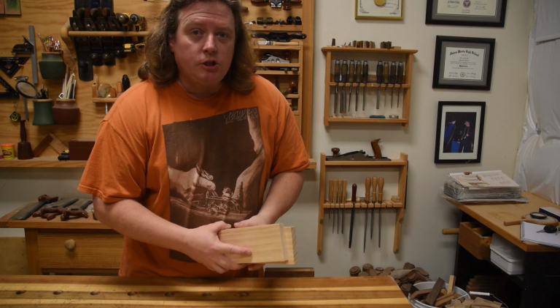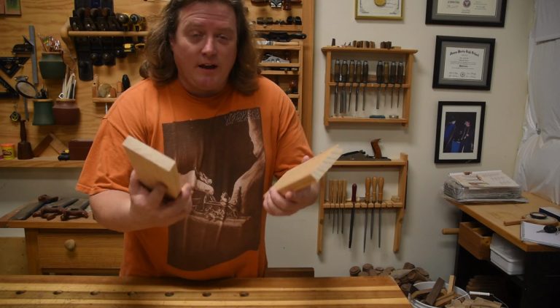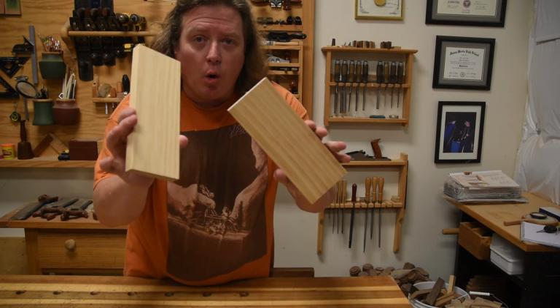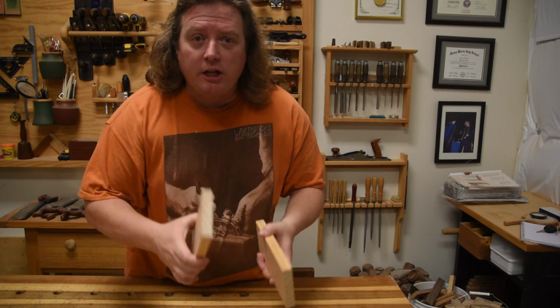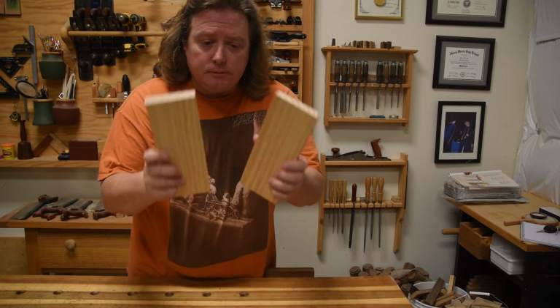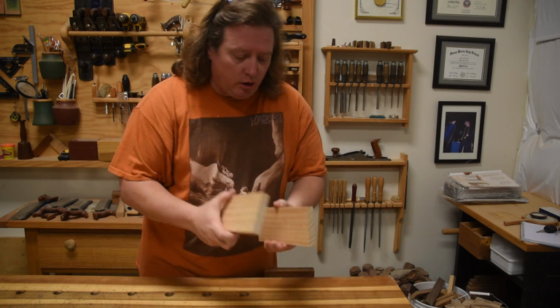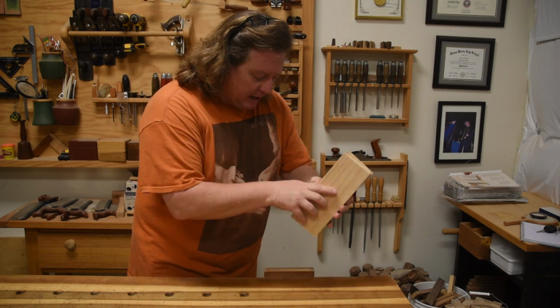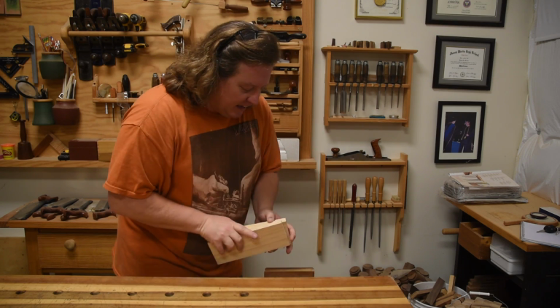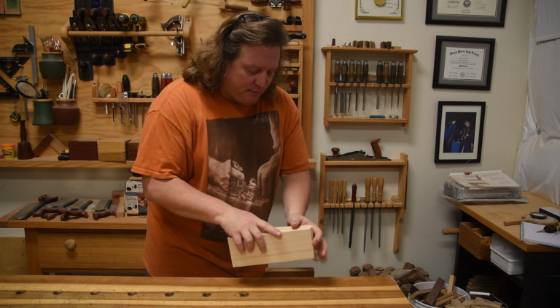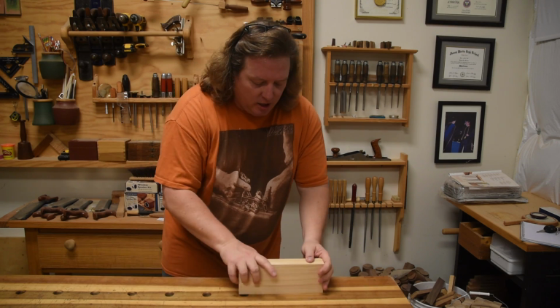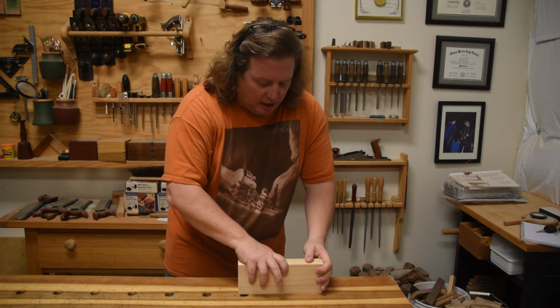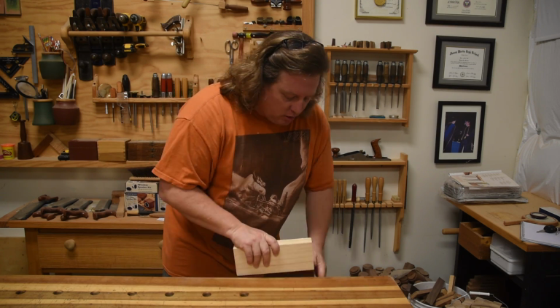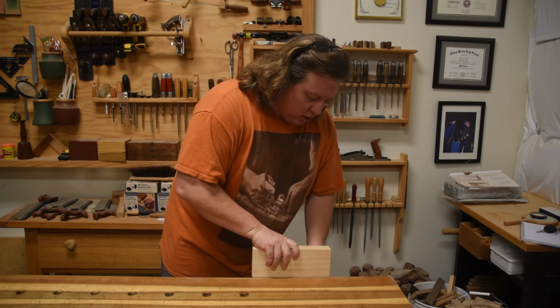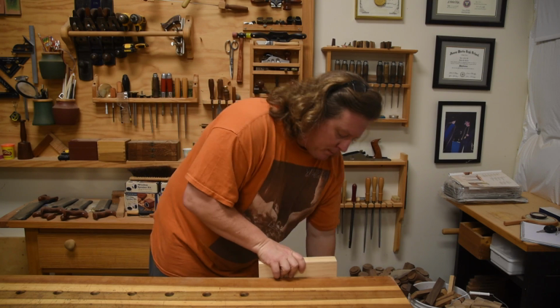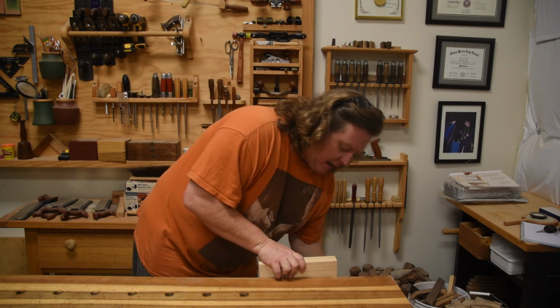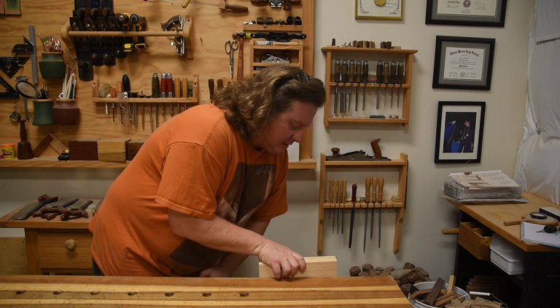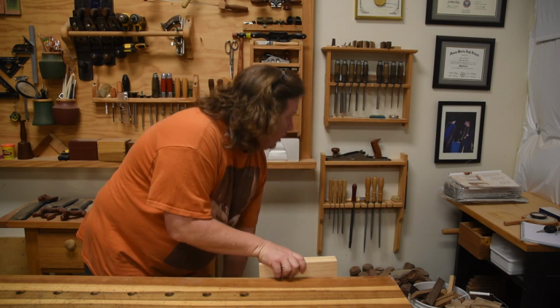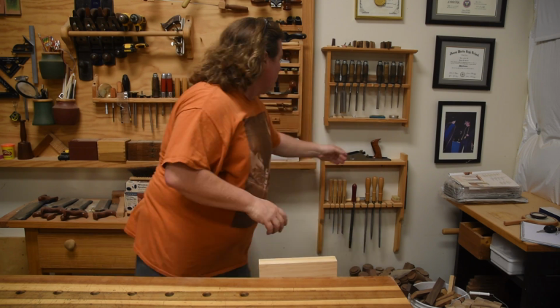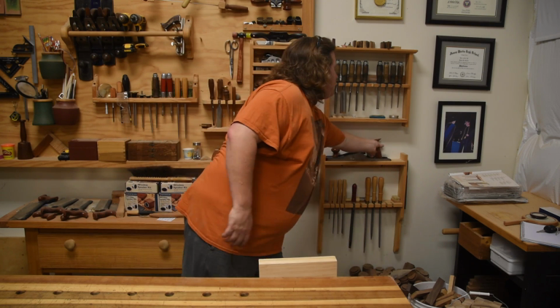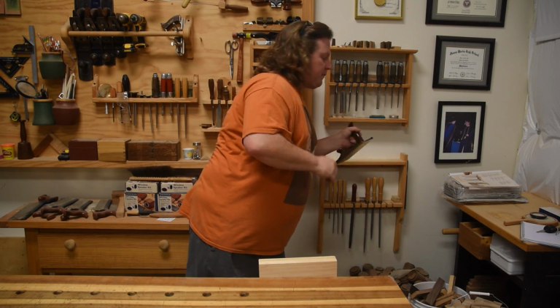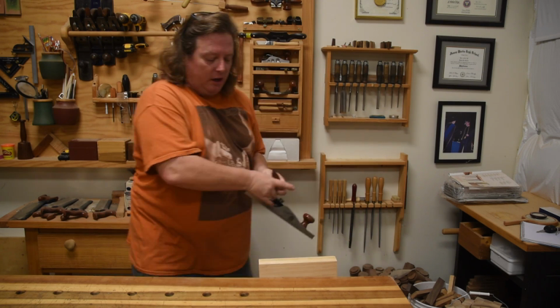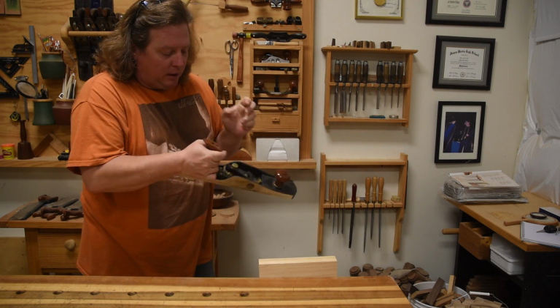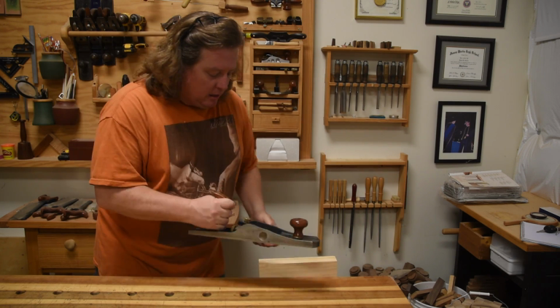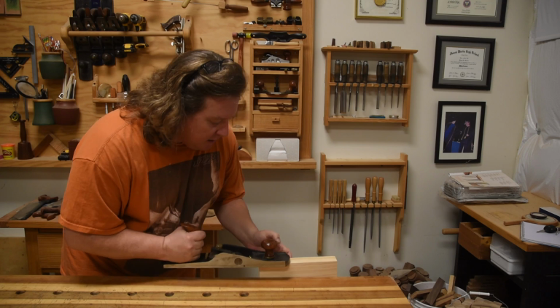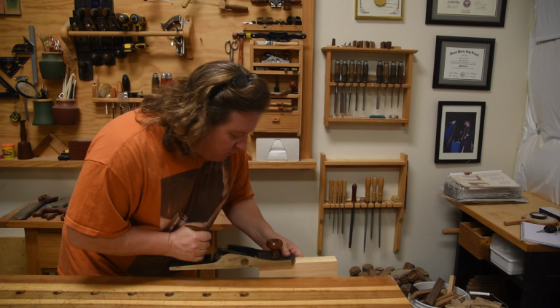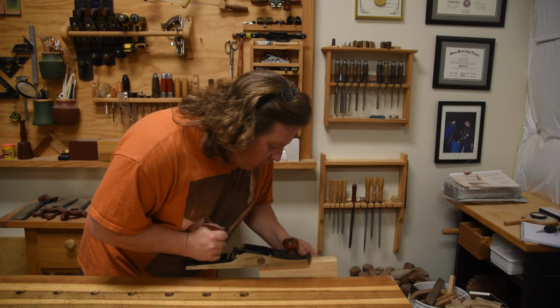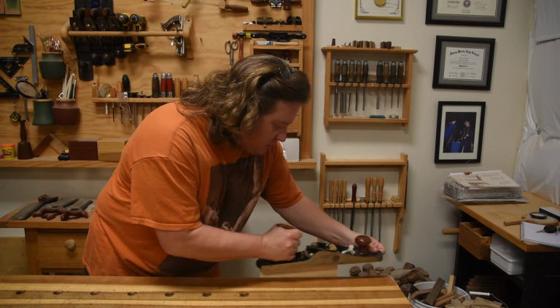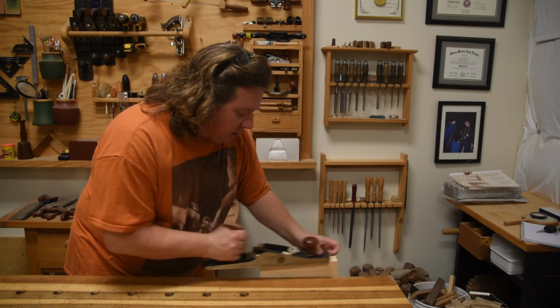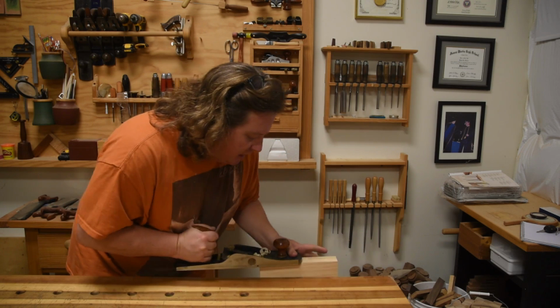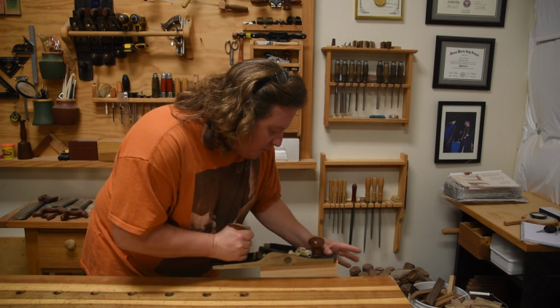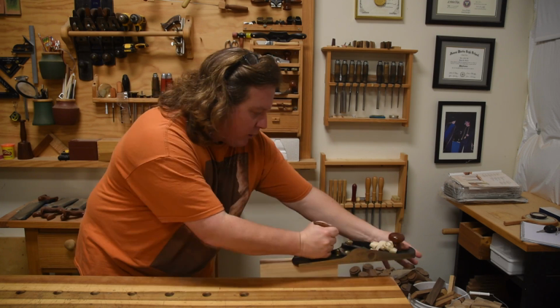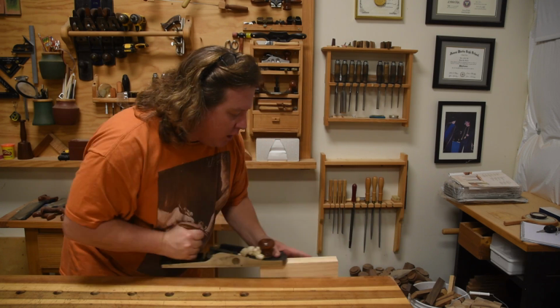So you've got two boards. You want to joint them so you can glue them up together and get a nice tight fit. So you come over, you drop them in your vise, you grab some form of jointing plane, and you give it a few strokes until you get shavings coming all the way across.